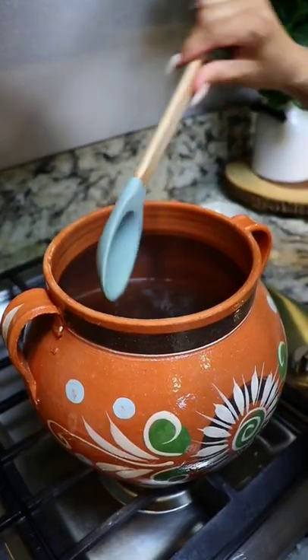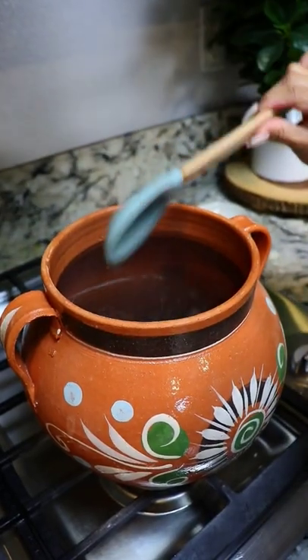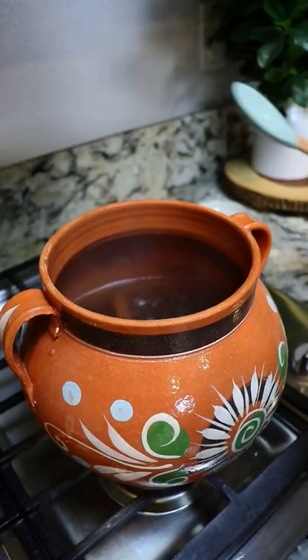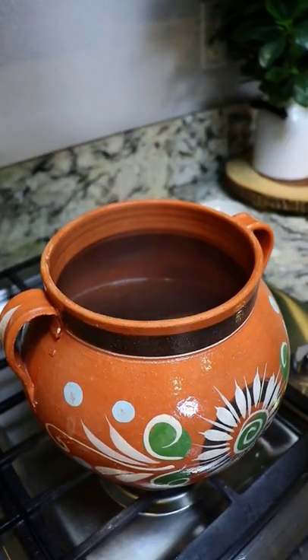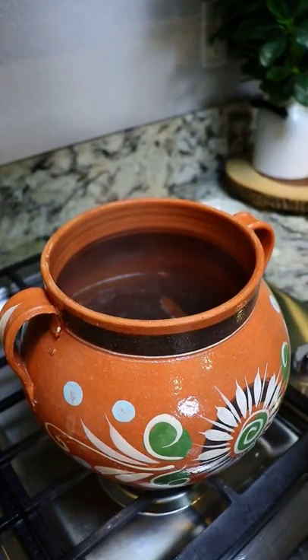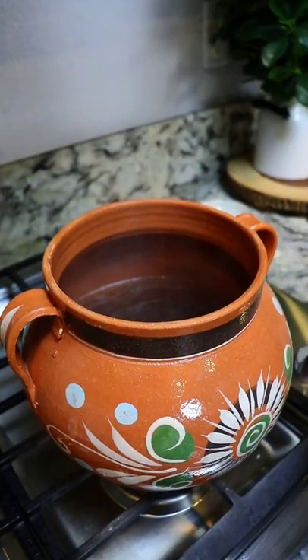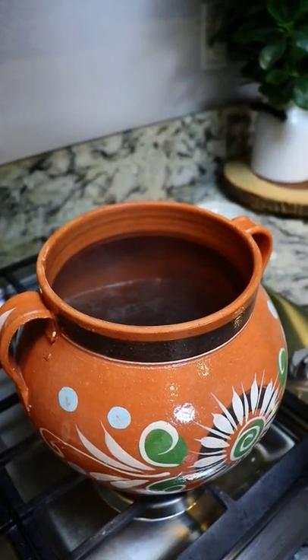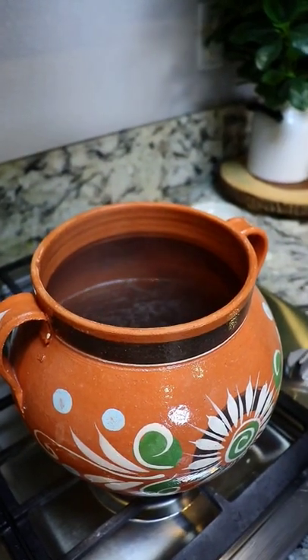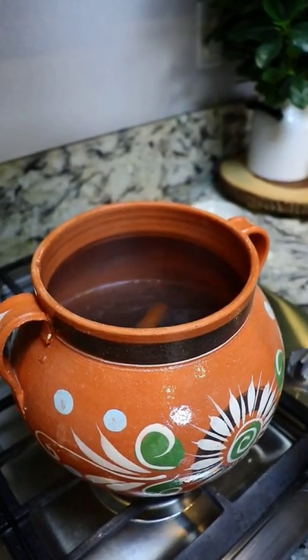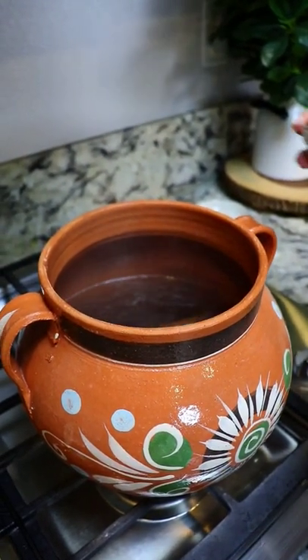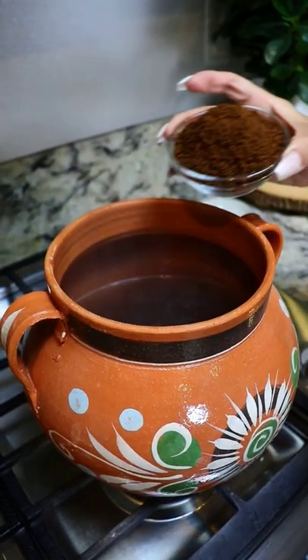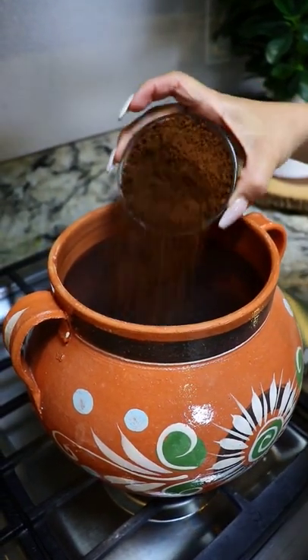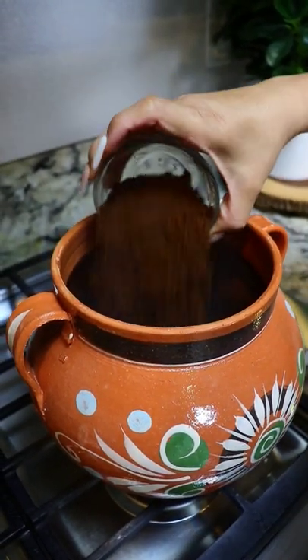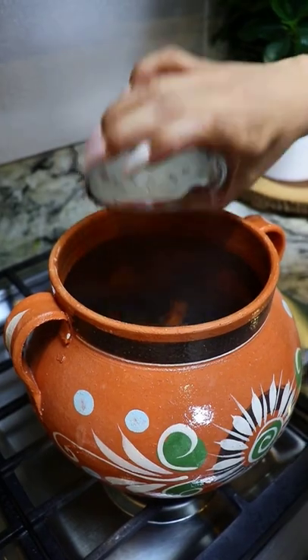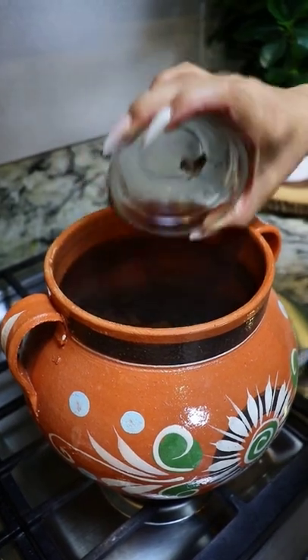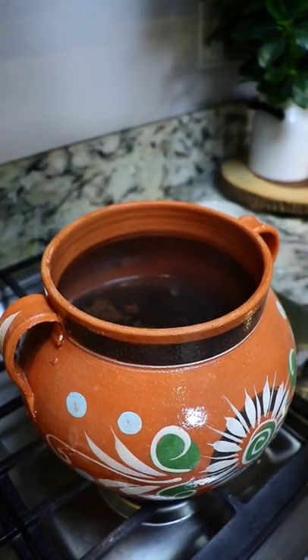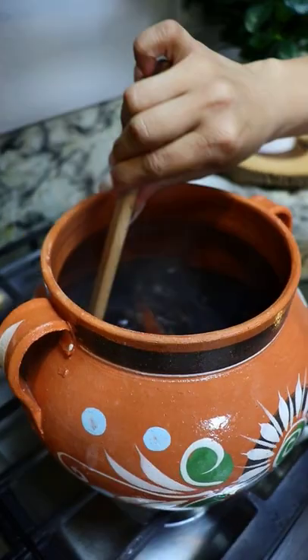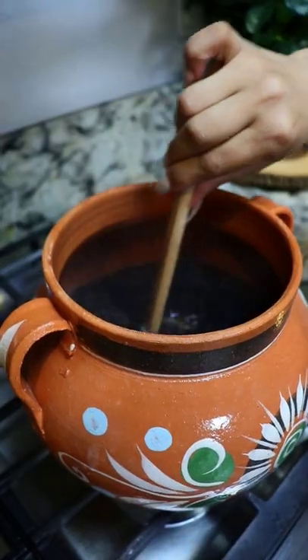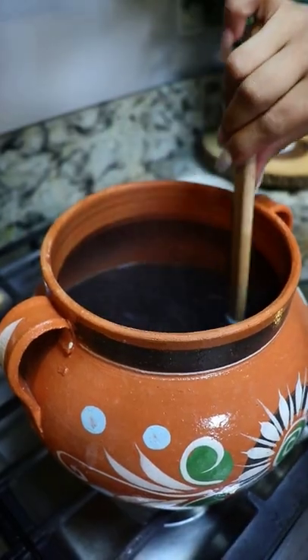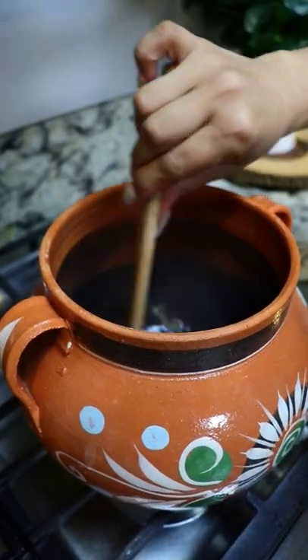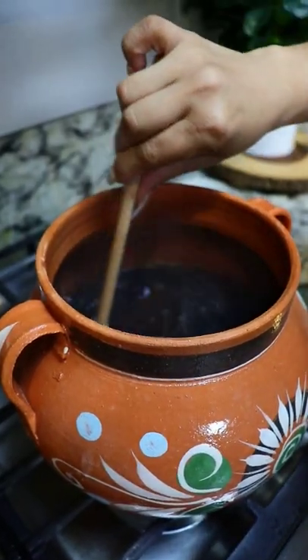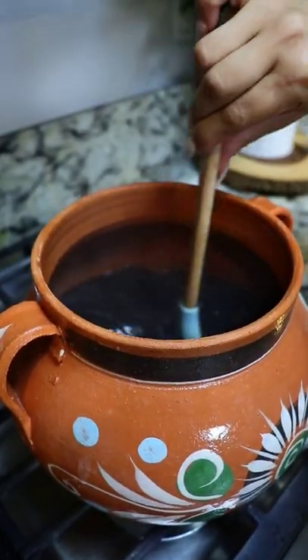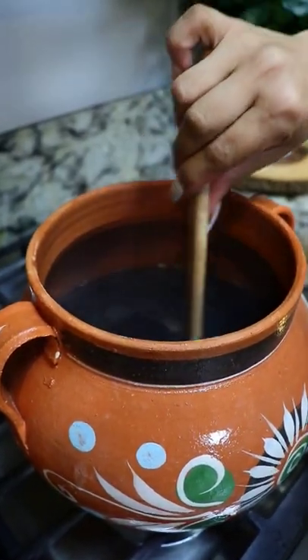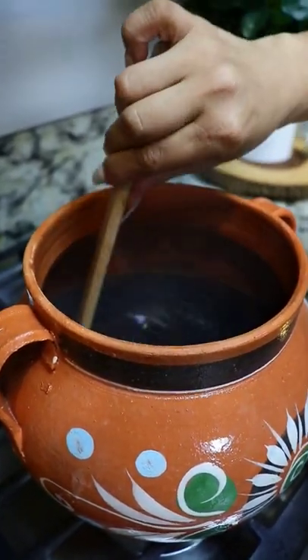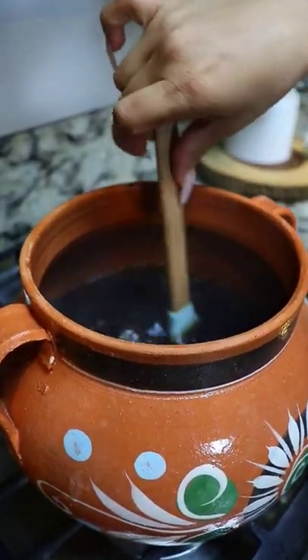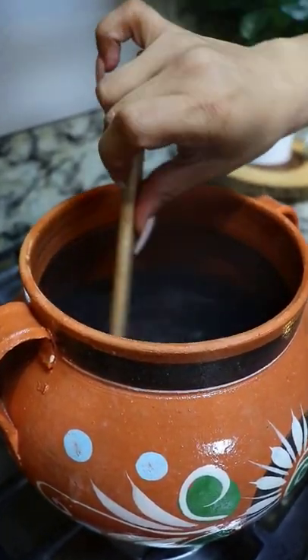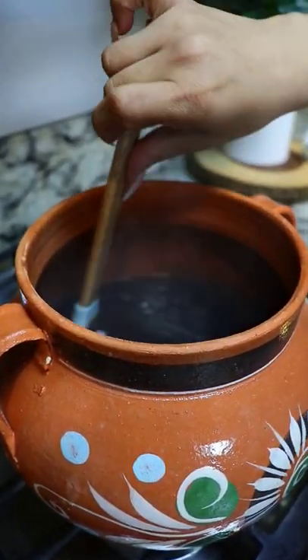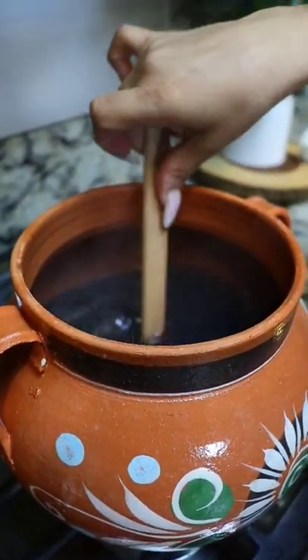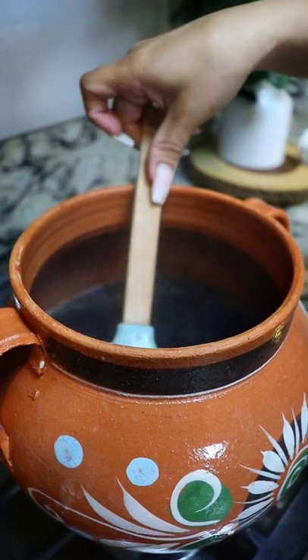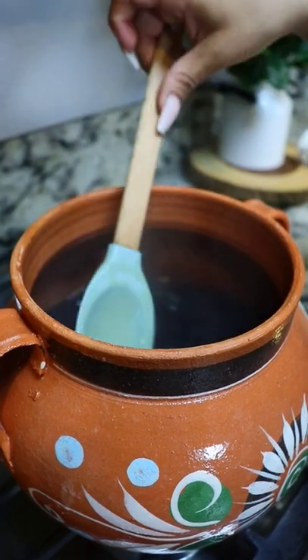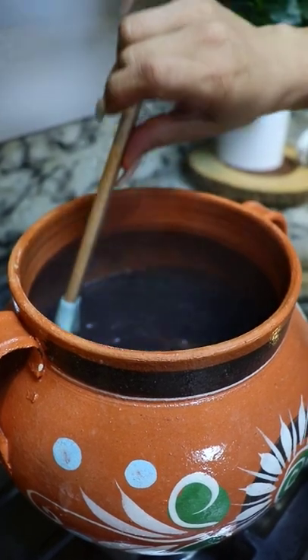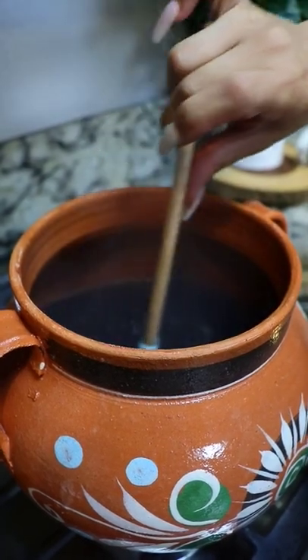It's been 25 minutes and now we're gonna add the coffee. We give it a mix and we turn the heat off so that the coffee doesn't get bitter. It smells so delicious.